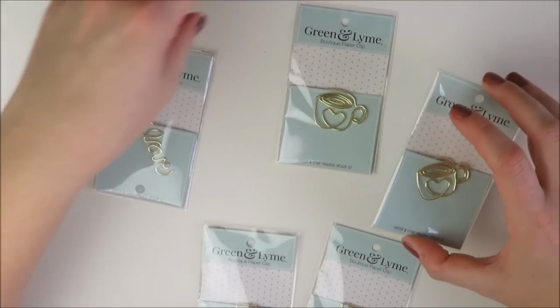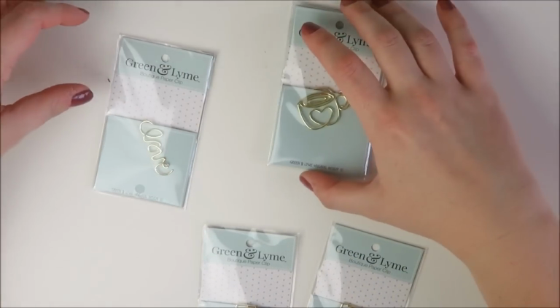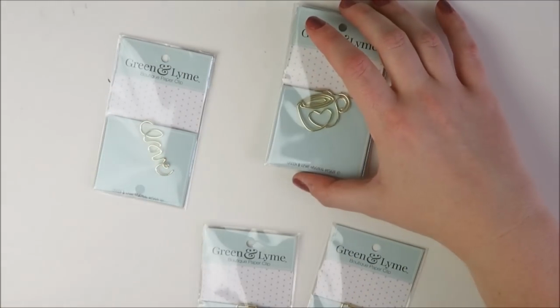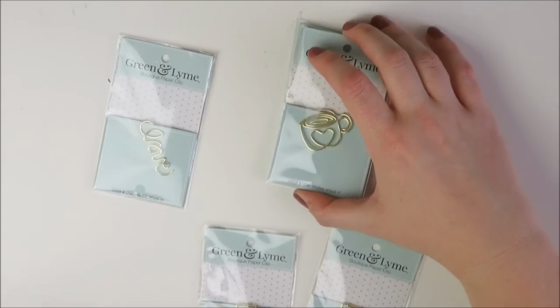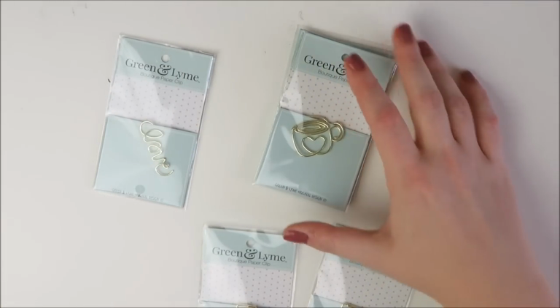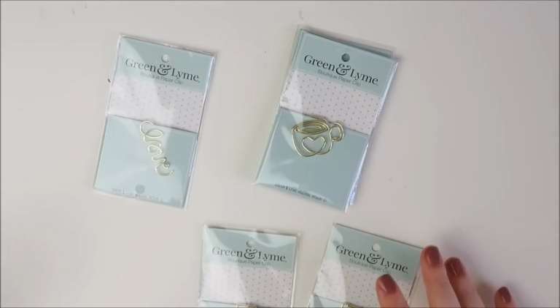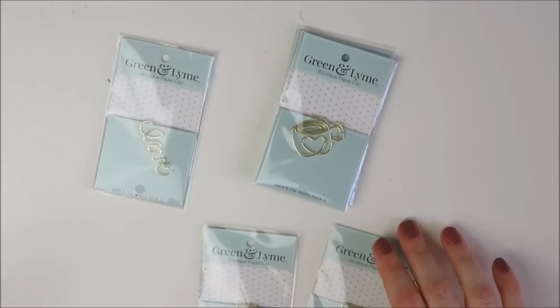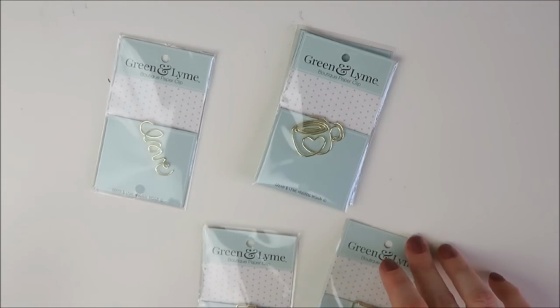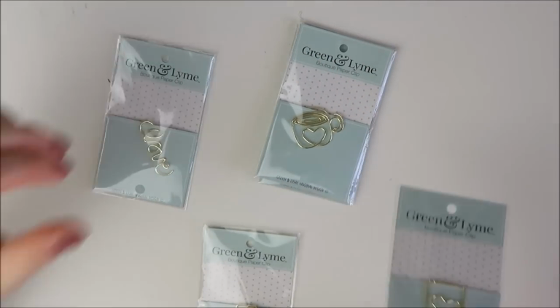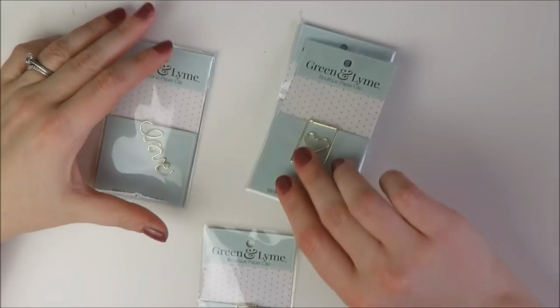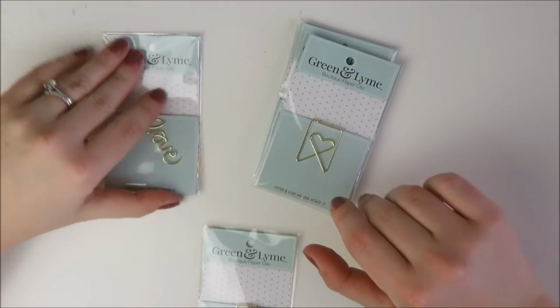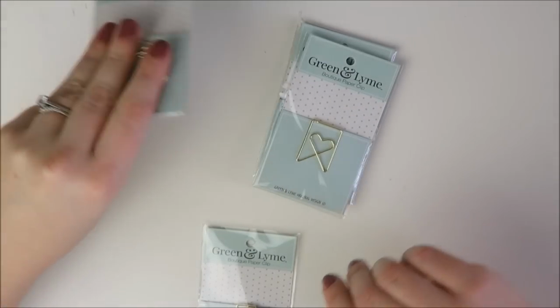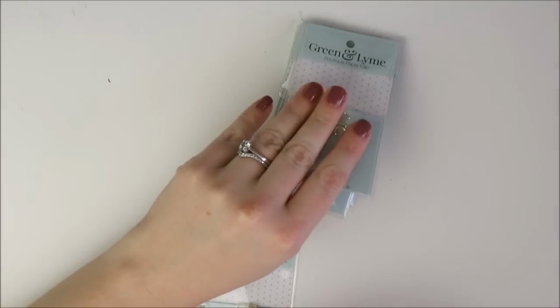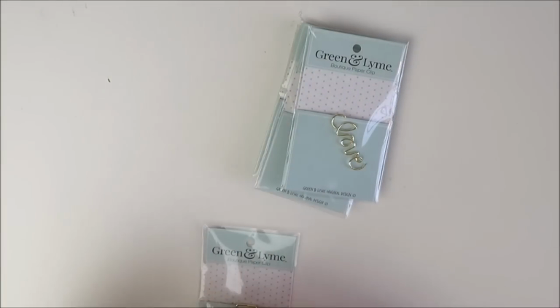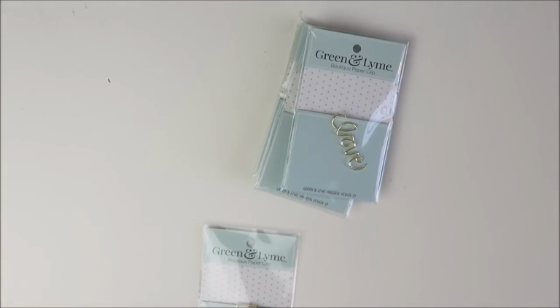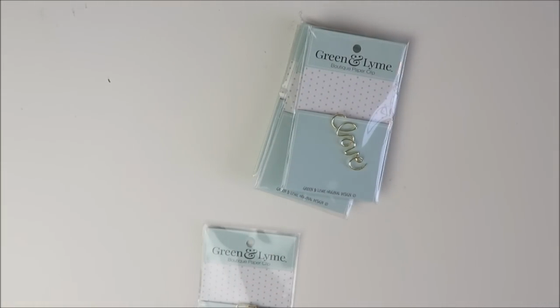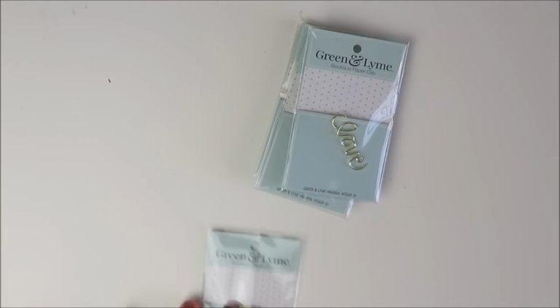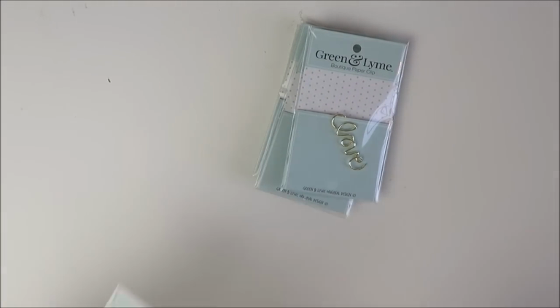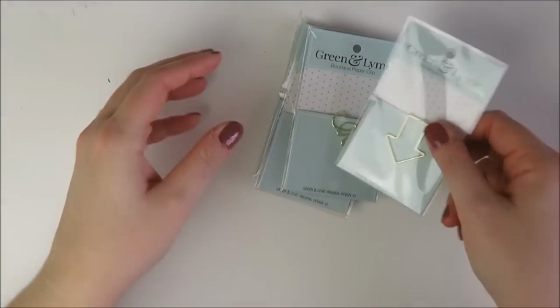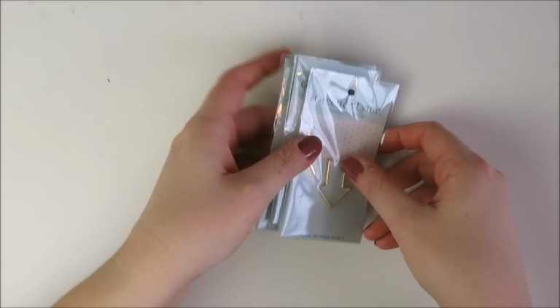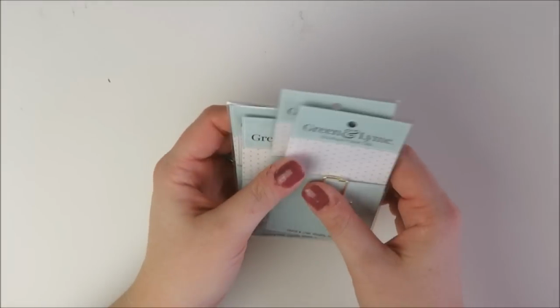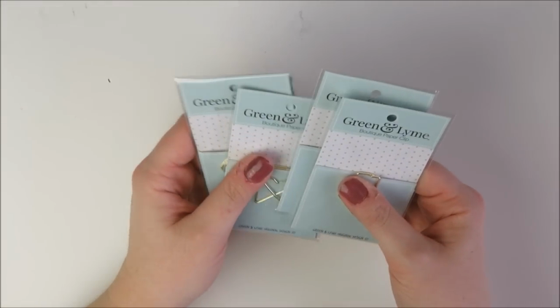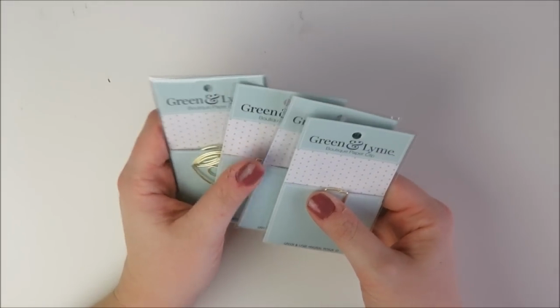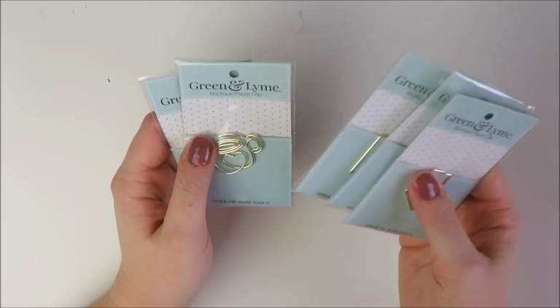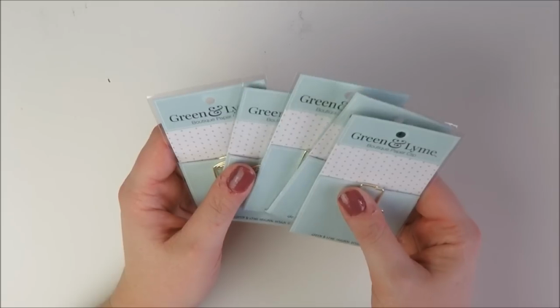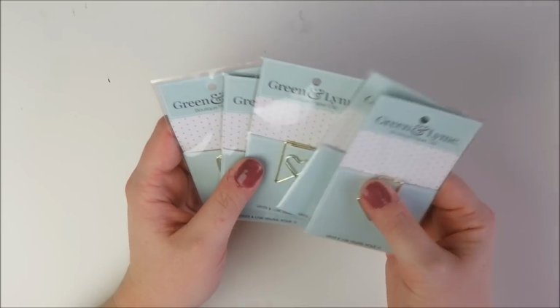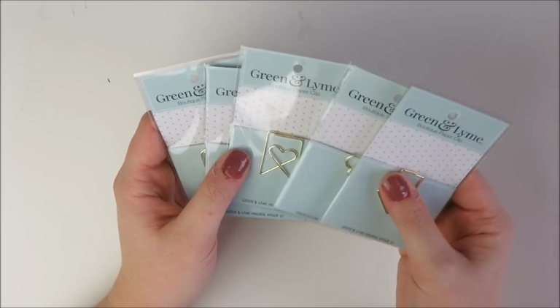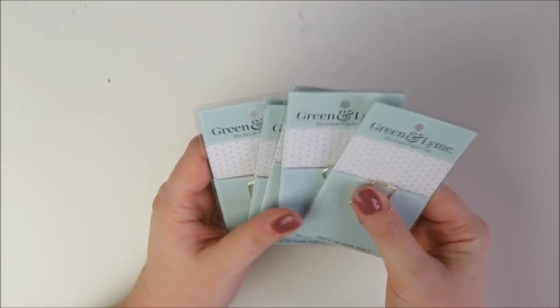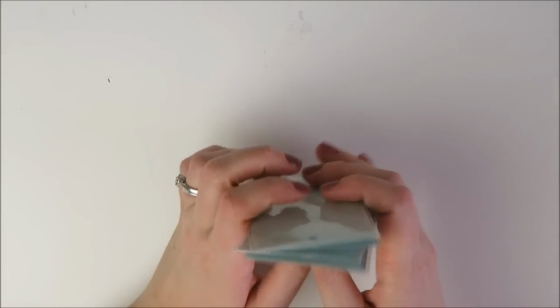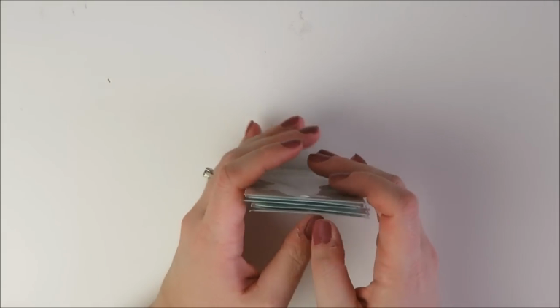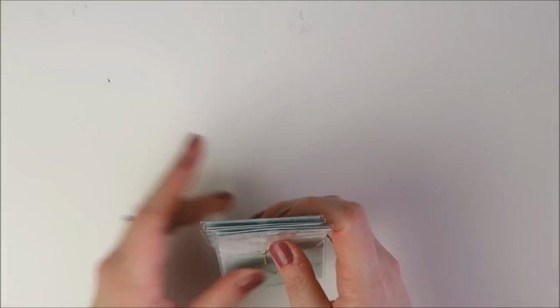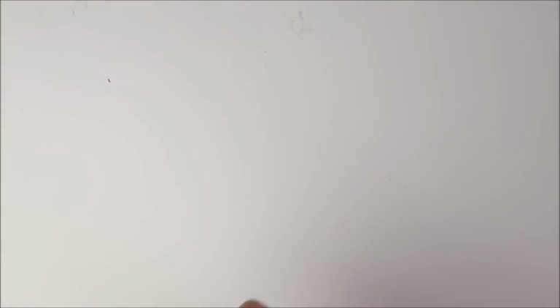I really love Green and Lime's stuff. I want her to release more clips — I know she's been more focused on her planners, but these are just stunning and some of my favorites. Check her out if you haven't; I have that referral link below.